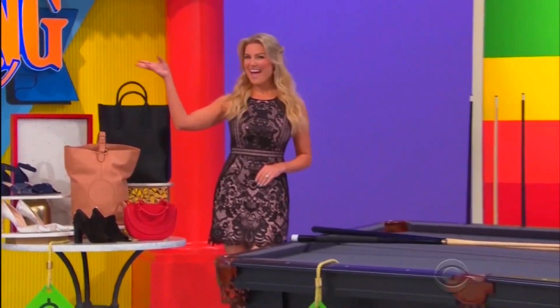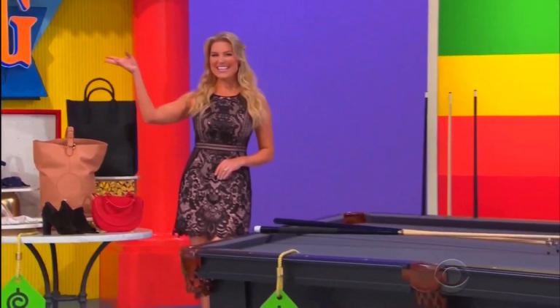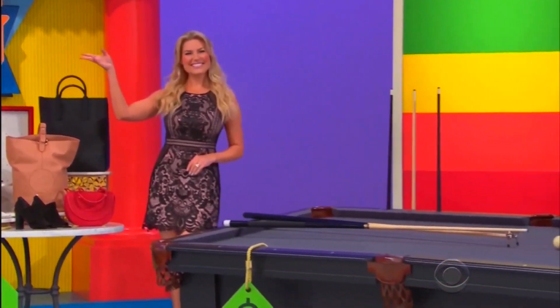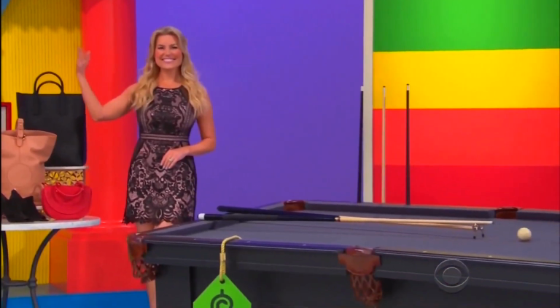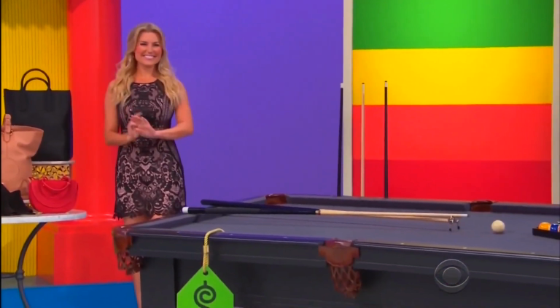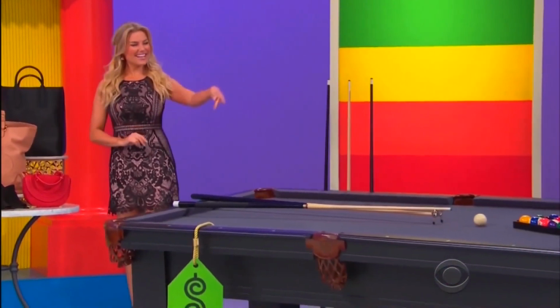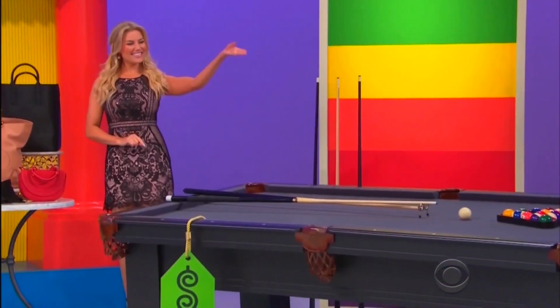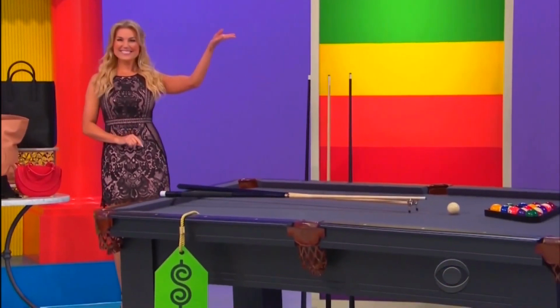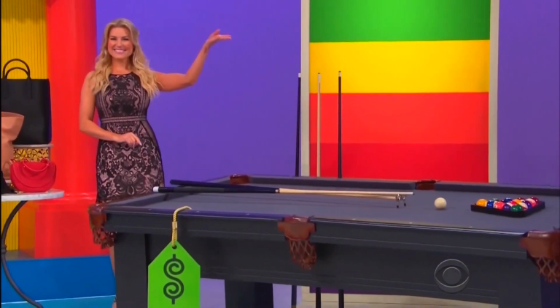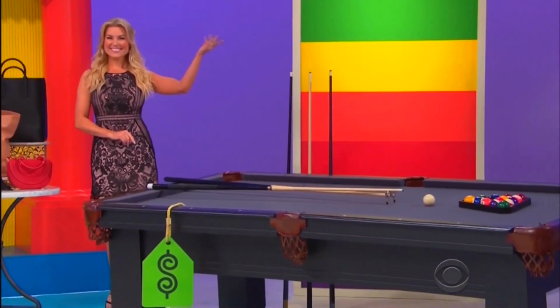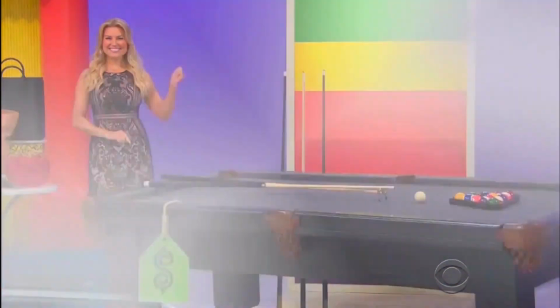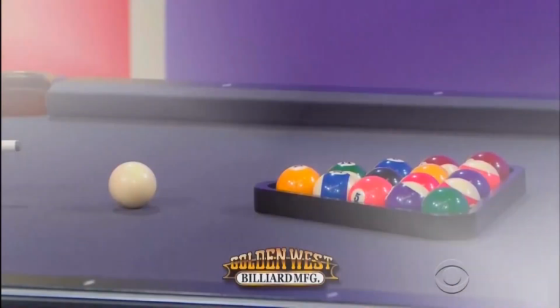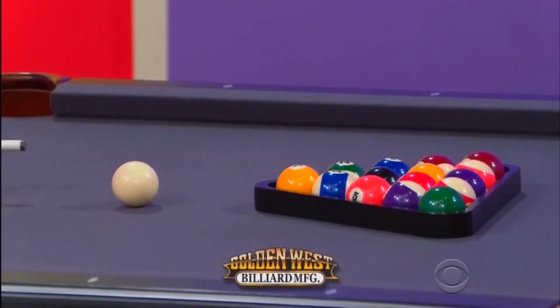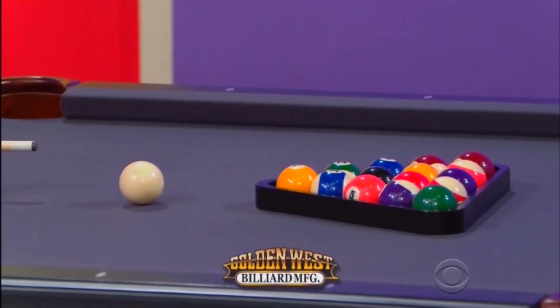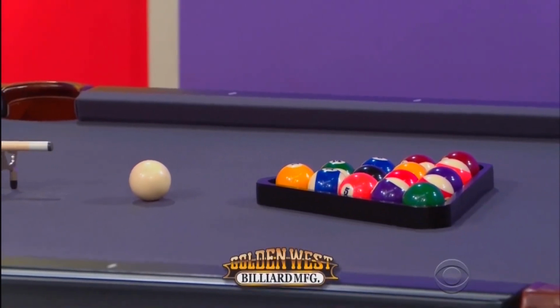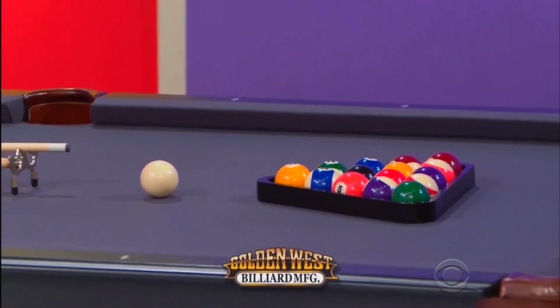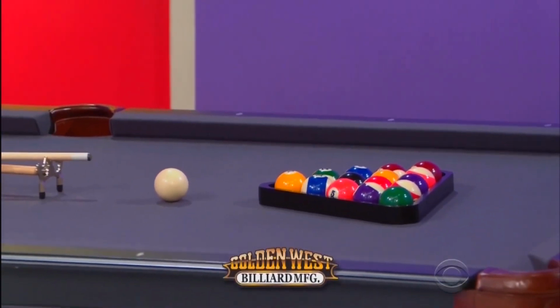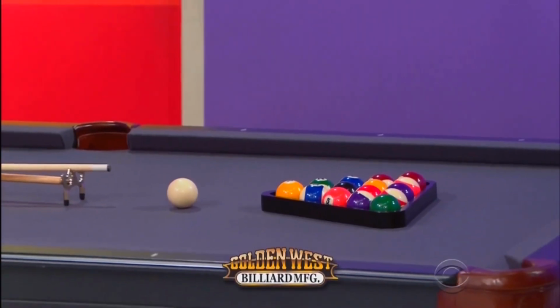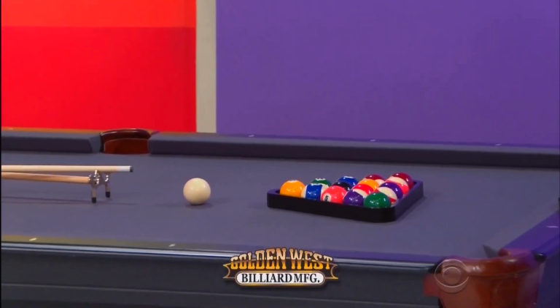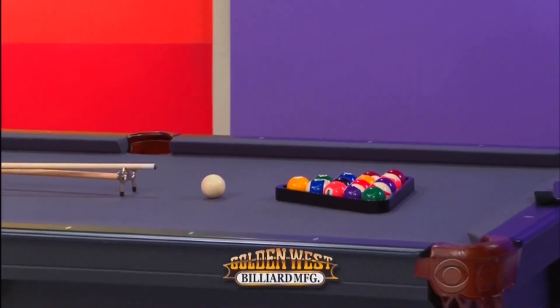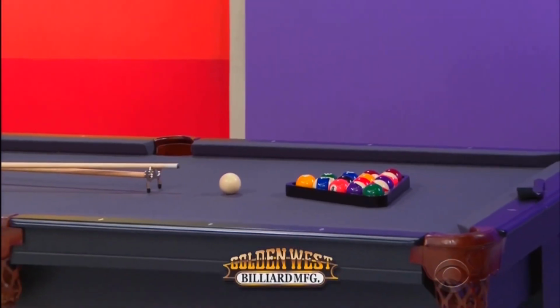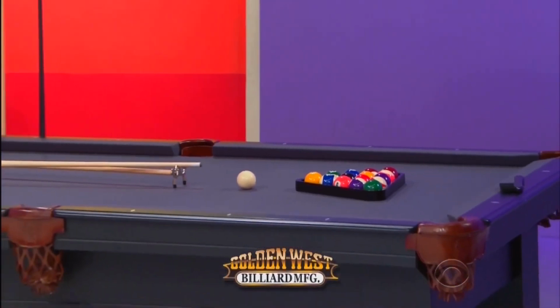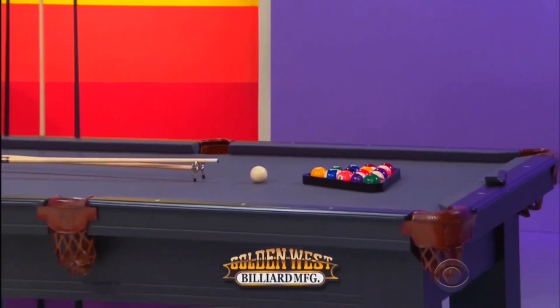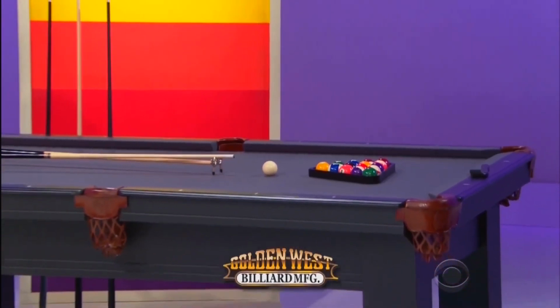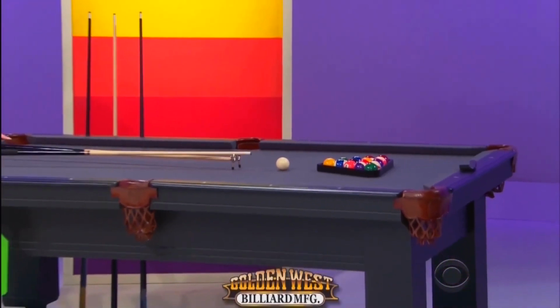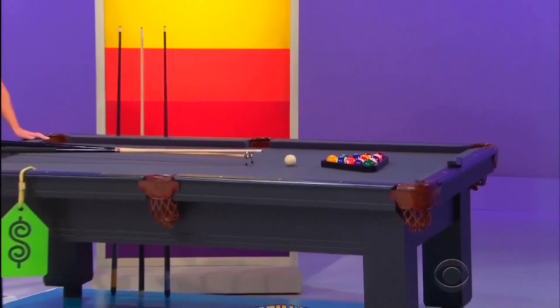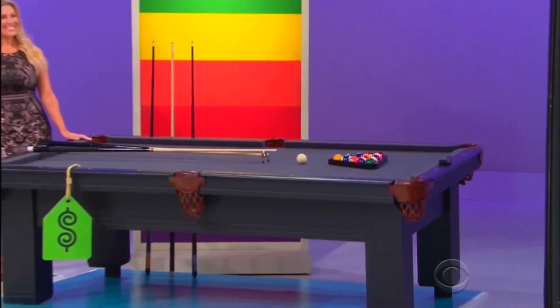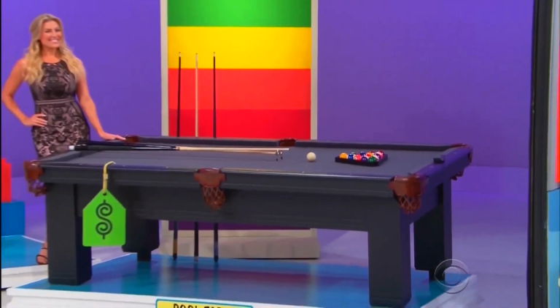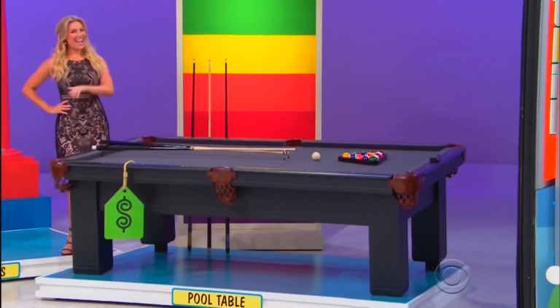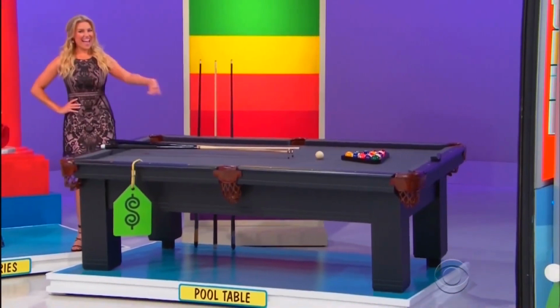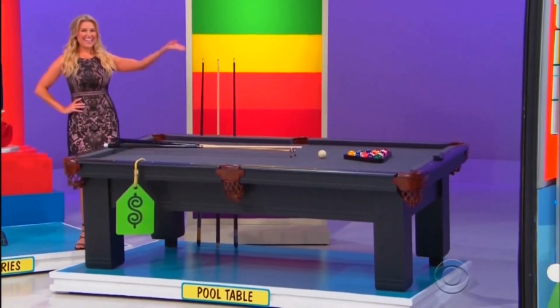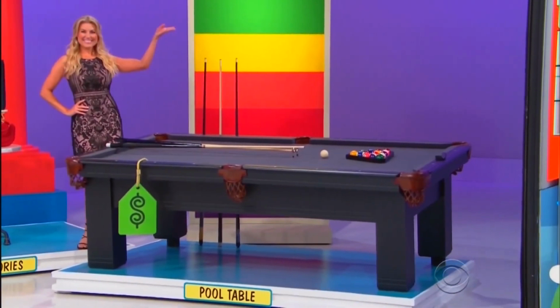And then finally, this tournament-quality pool table features genuine leather pockets and sure-shot cushions — deluxe accessory kit included from Golden West Billiards. Back to you, Andrew!